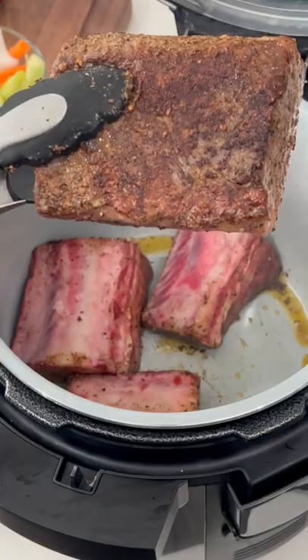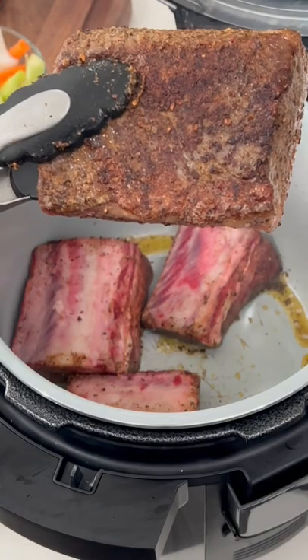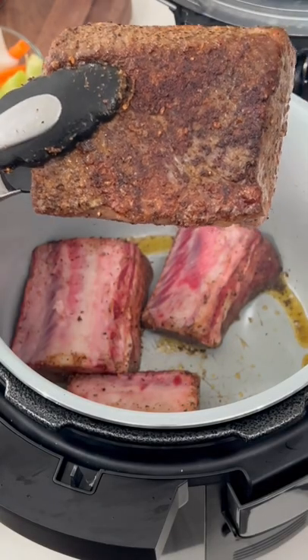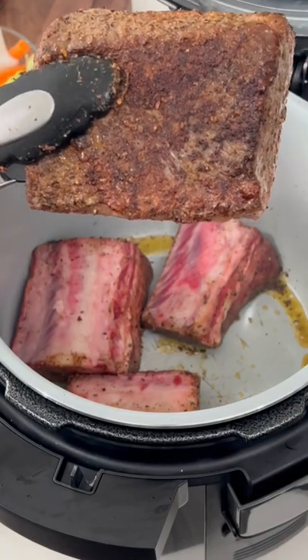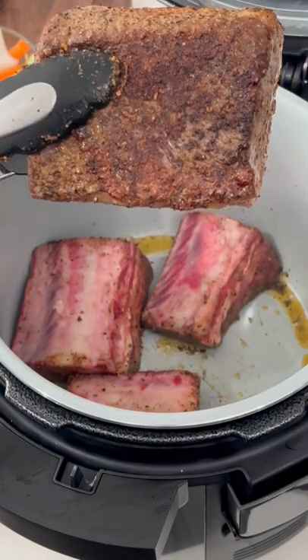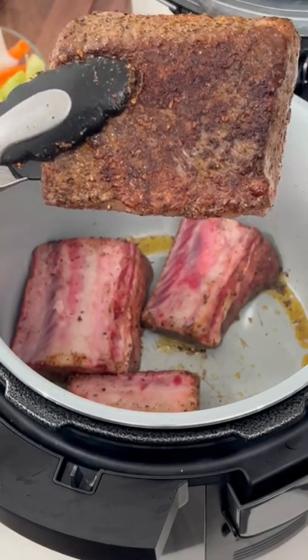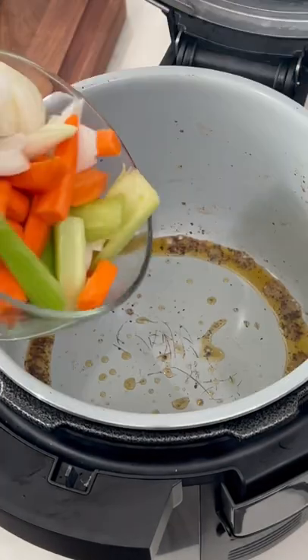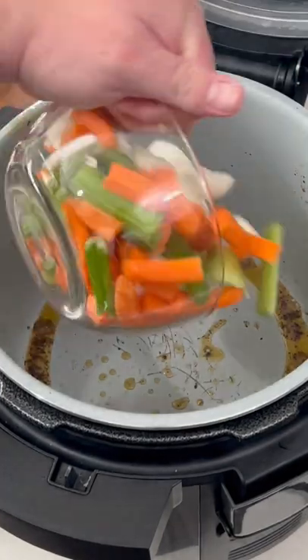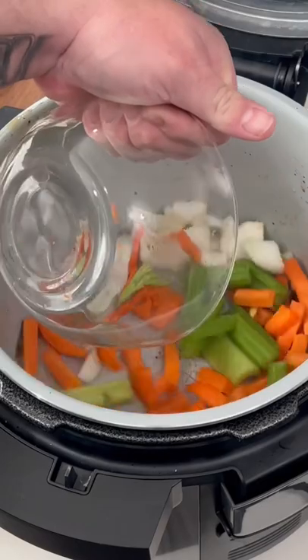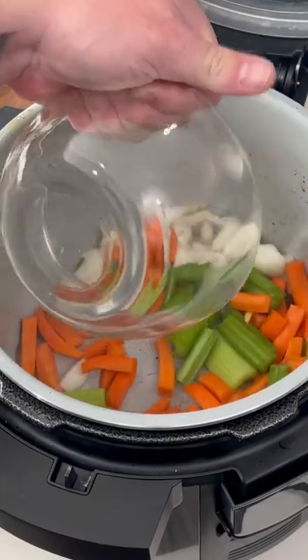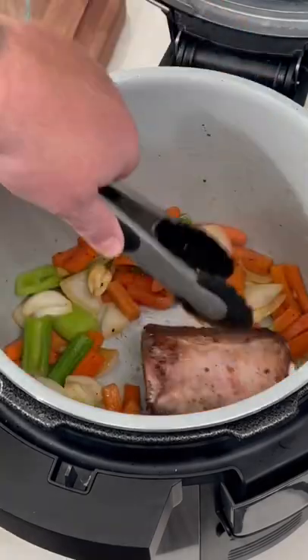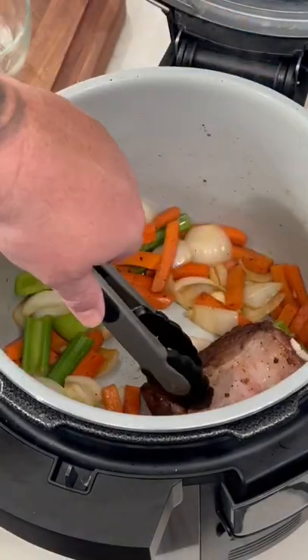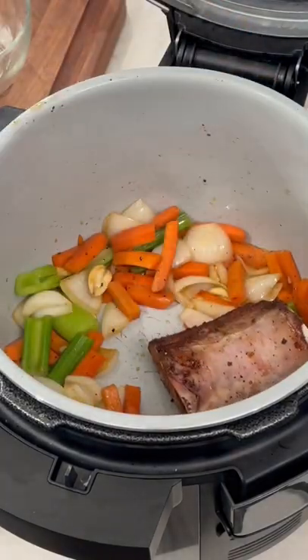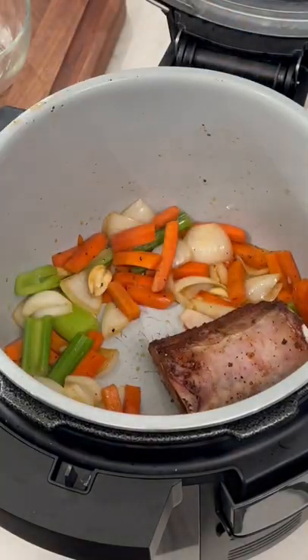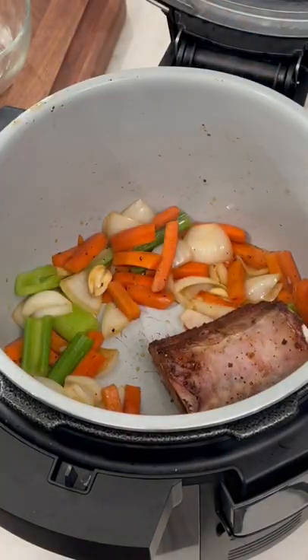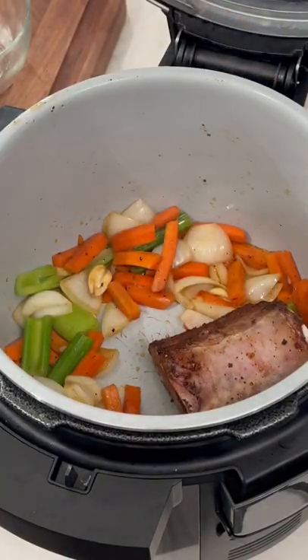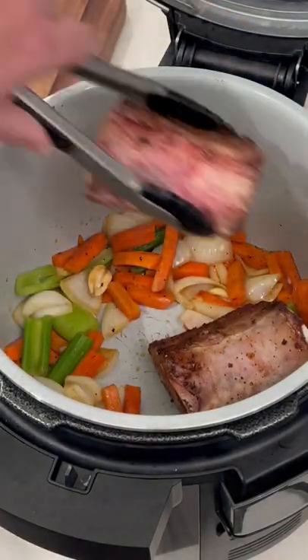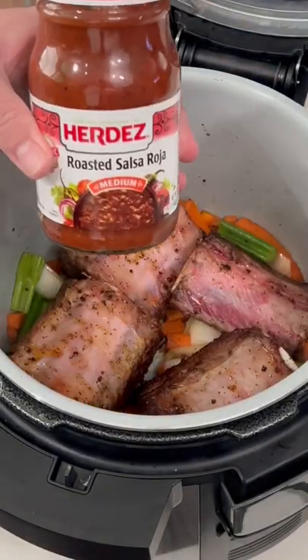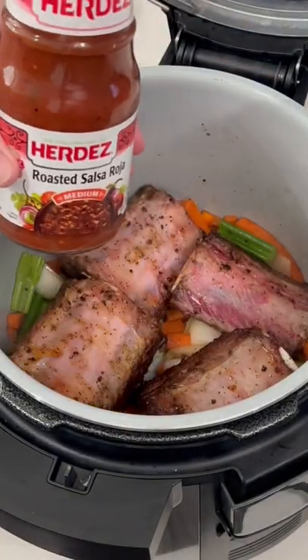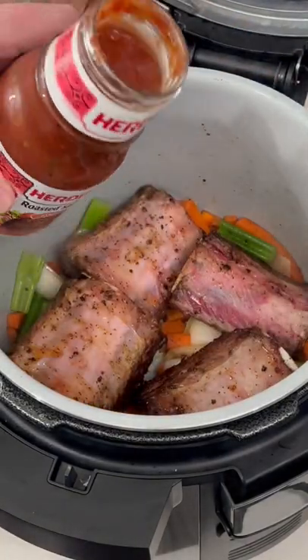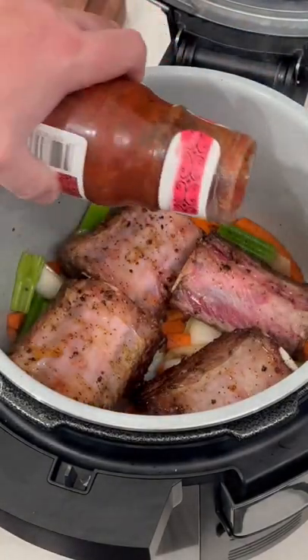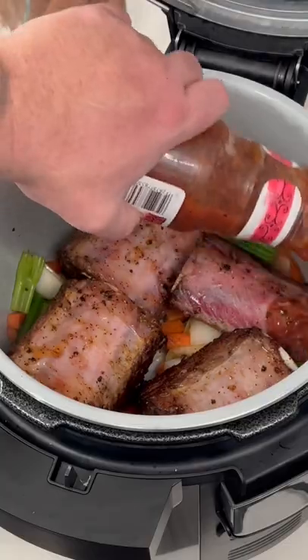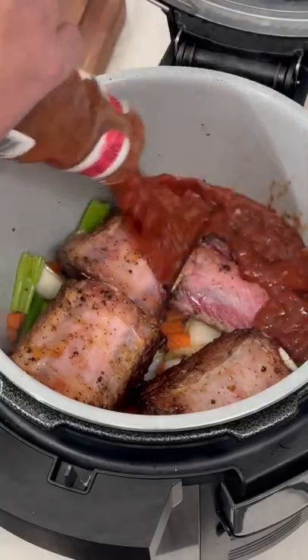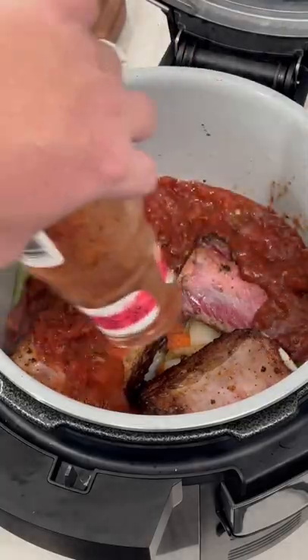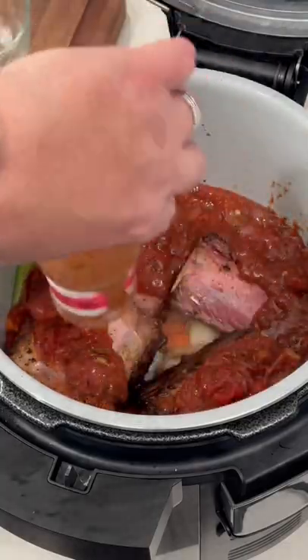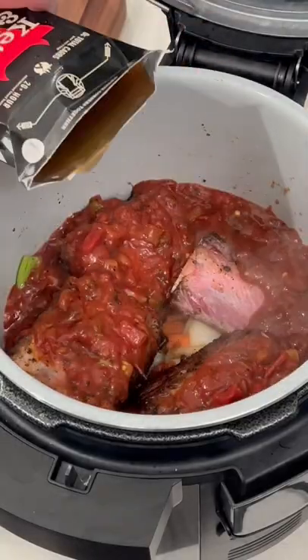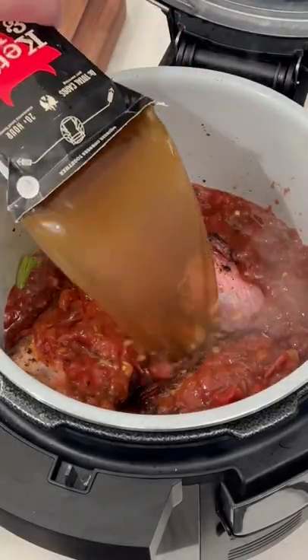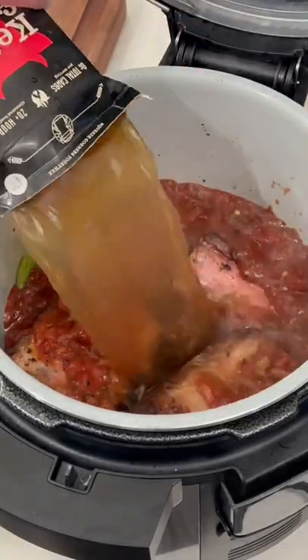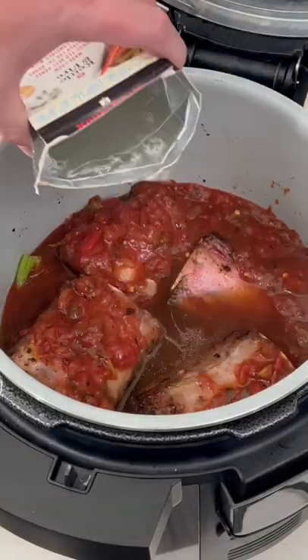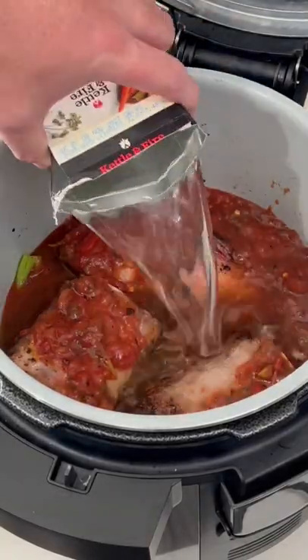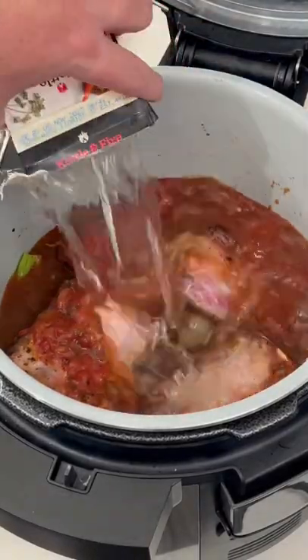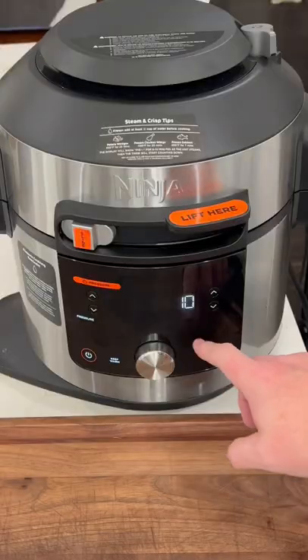That's the browning you're looking for — you want that on all sides. Veggies in, we get the beef short ribs back in, roasted salsa rojo, and get that in. Beef bone broth in there, and this is a cup of water for cooking.